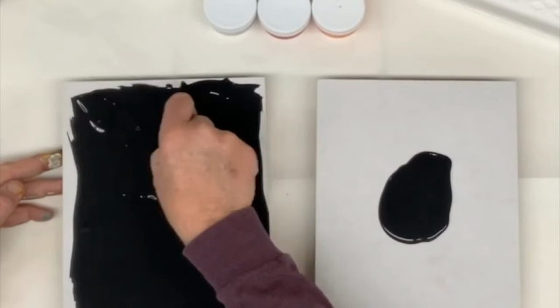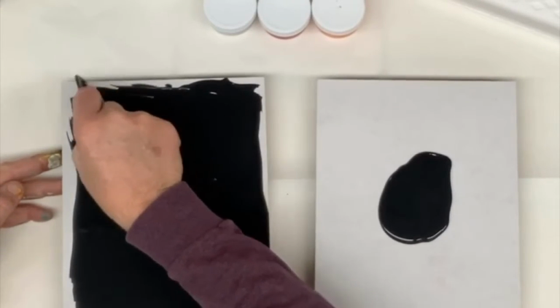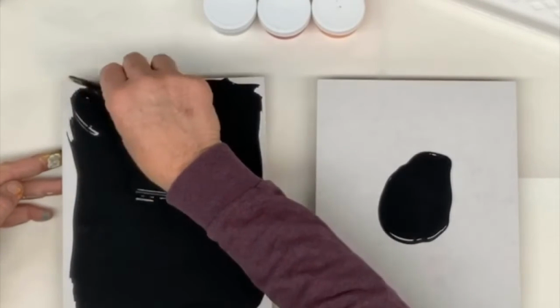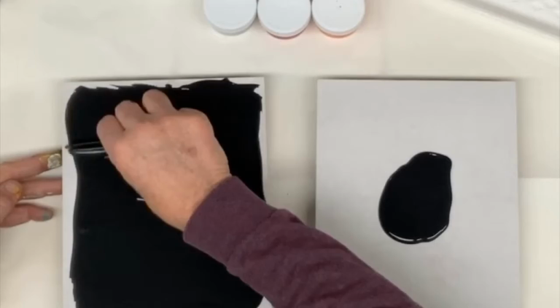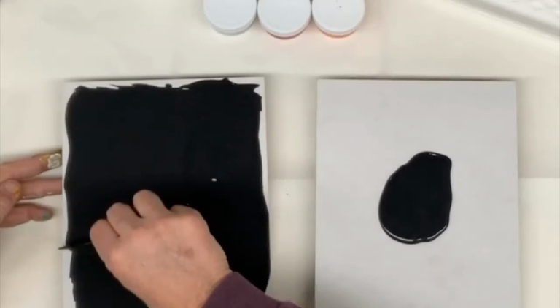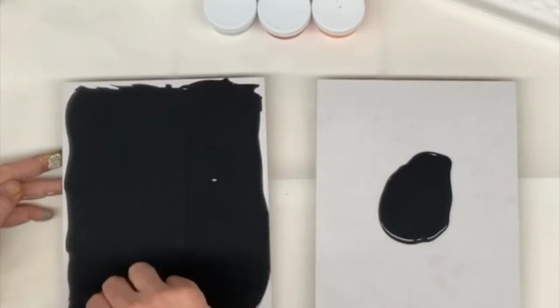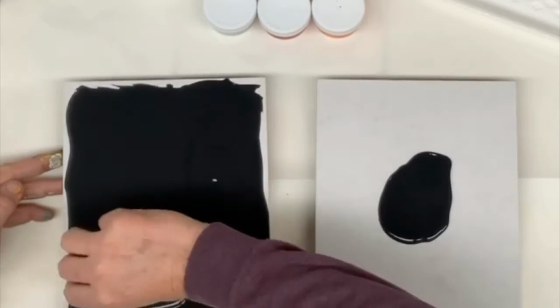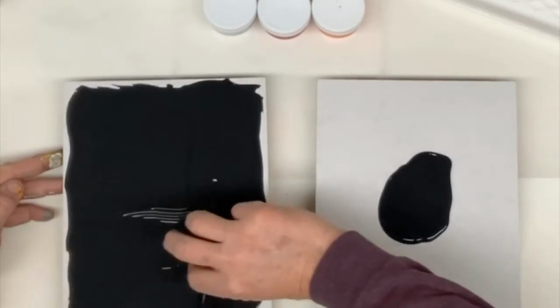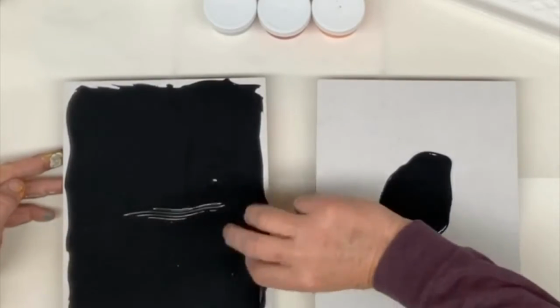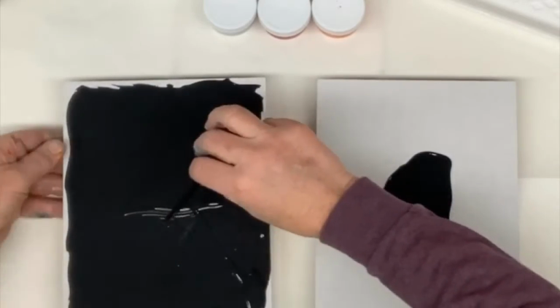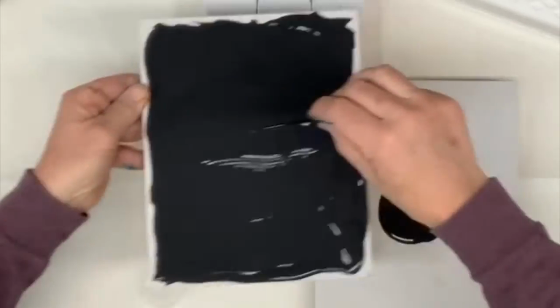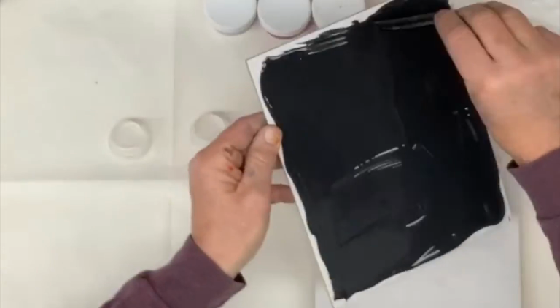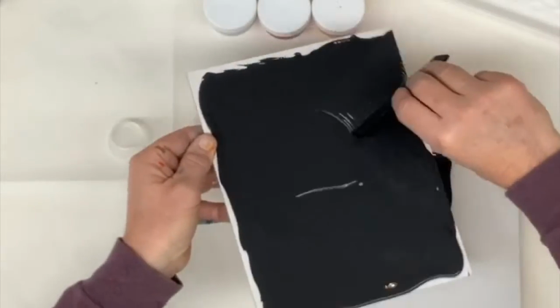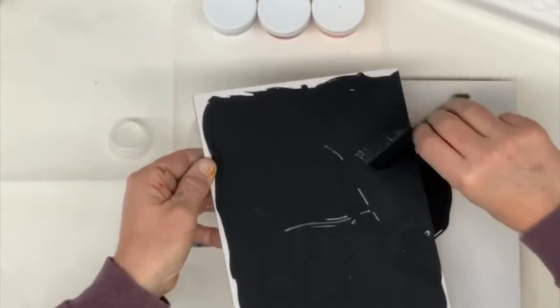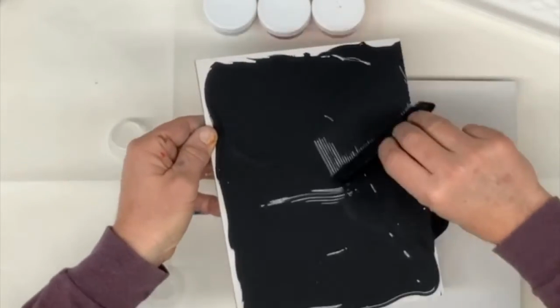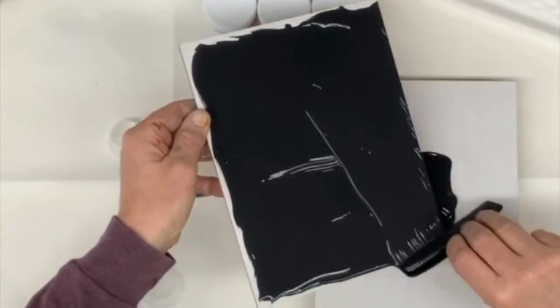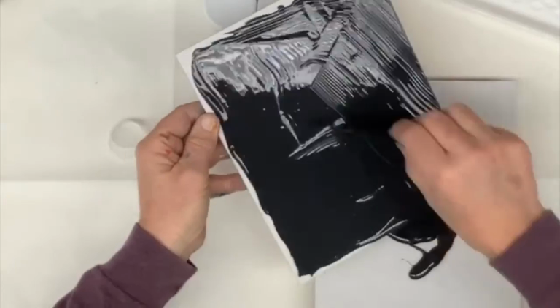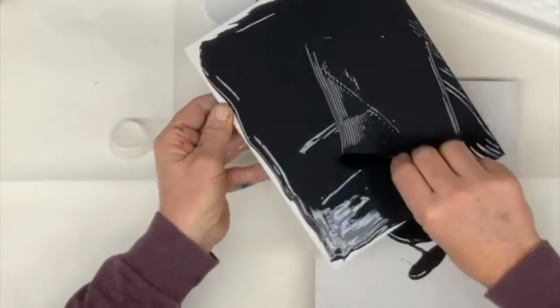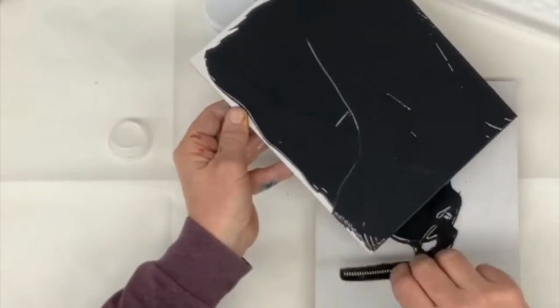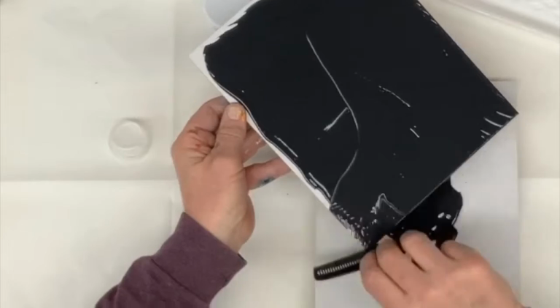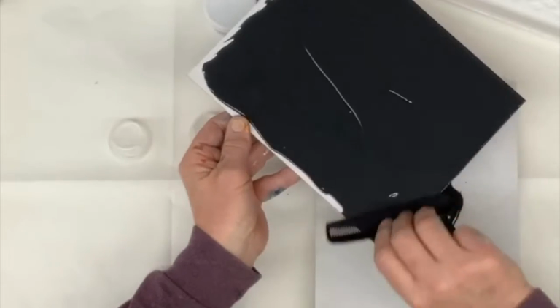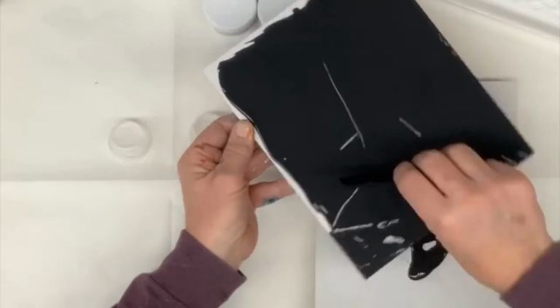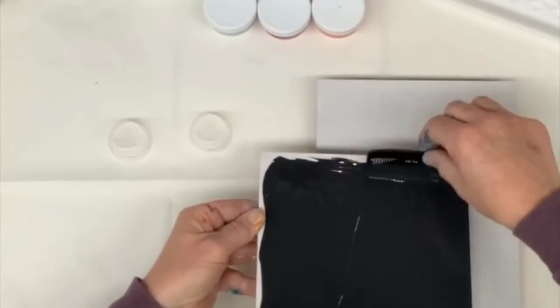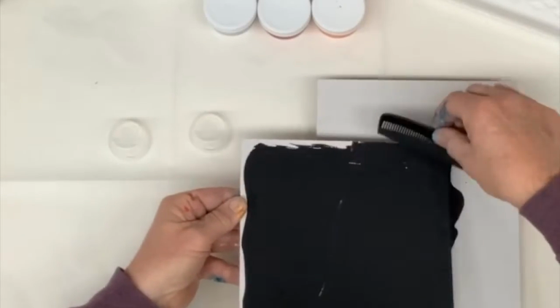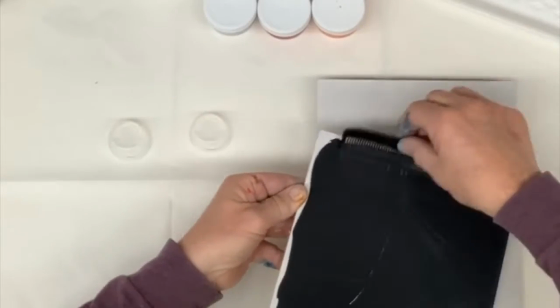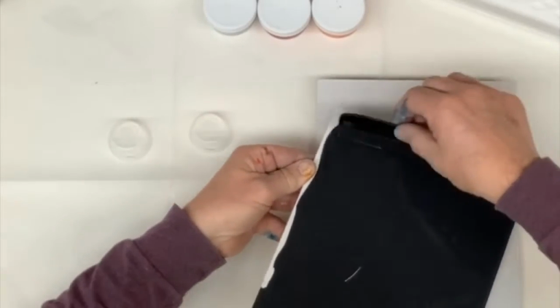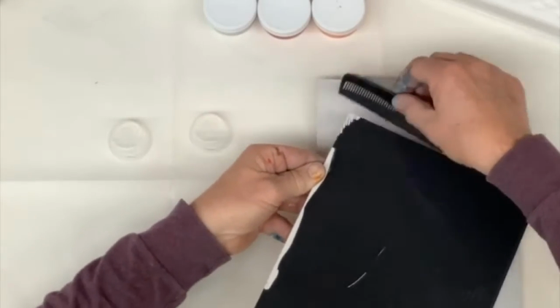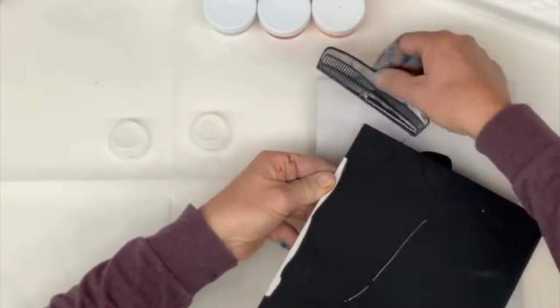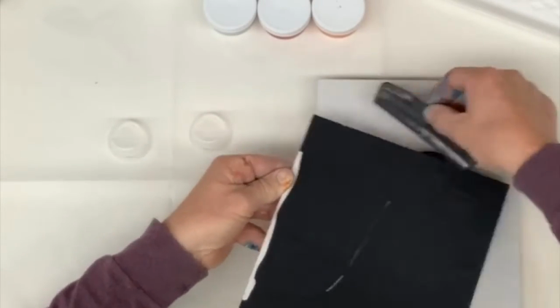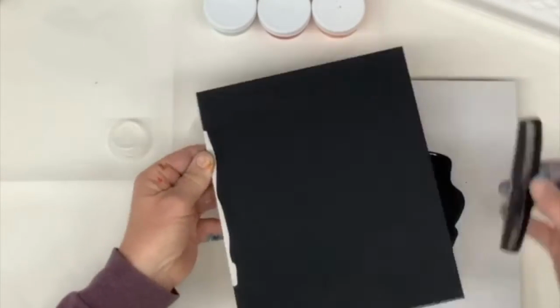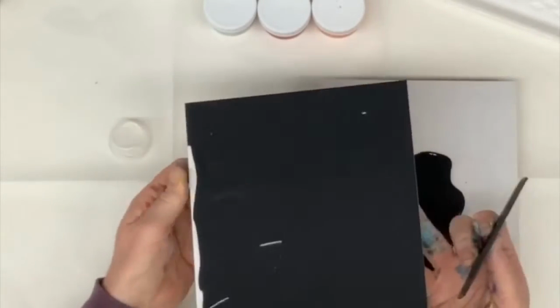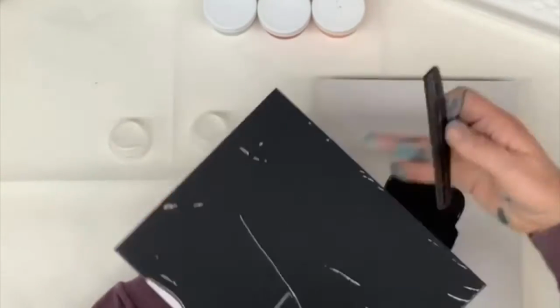I push it all the way around with the comb, trying to get it out to the edges before I push it over the edges. Here I'm going to just drop it onto the other panel so I'm not wasting any of that paint.